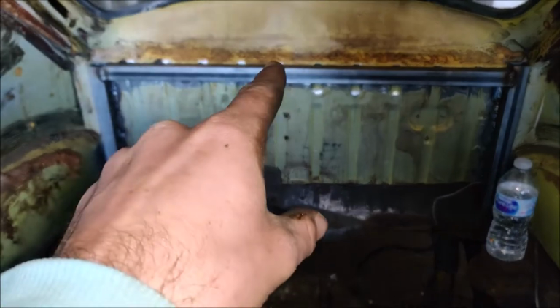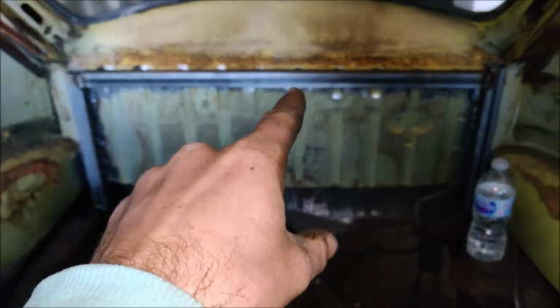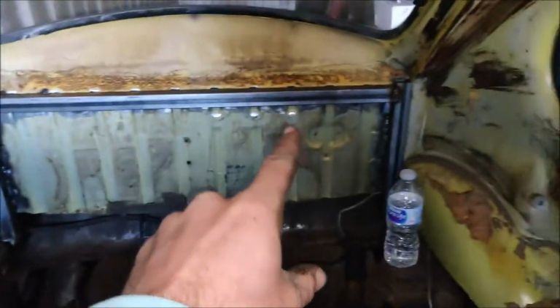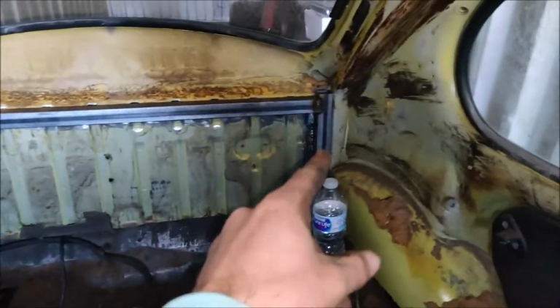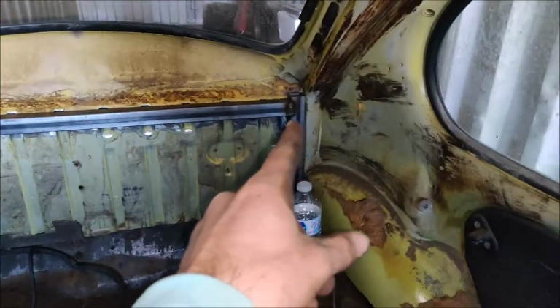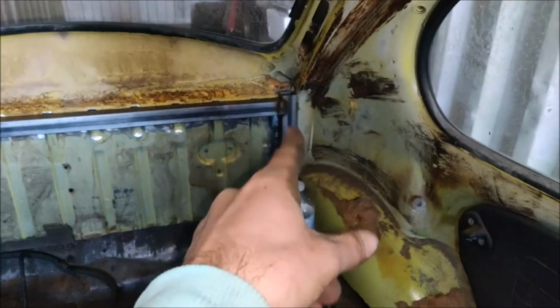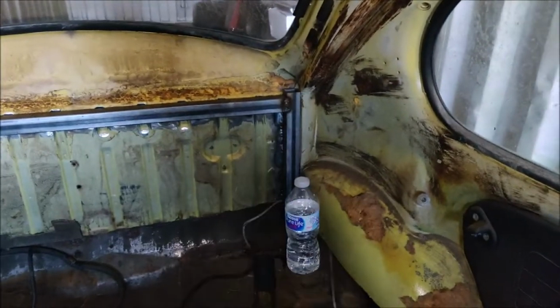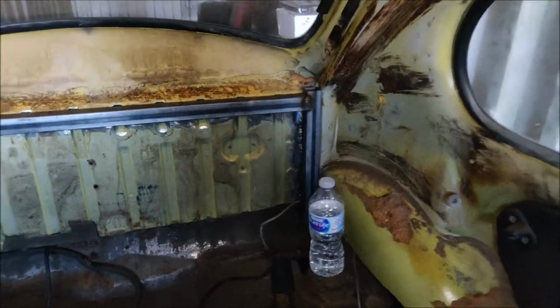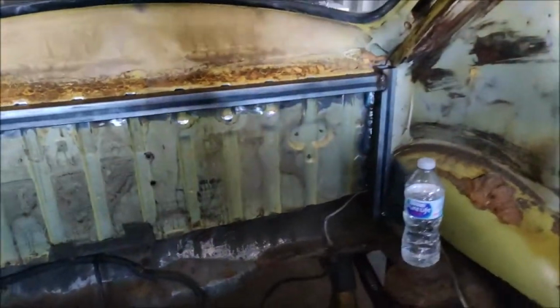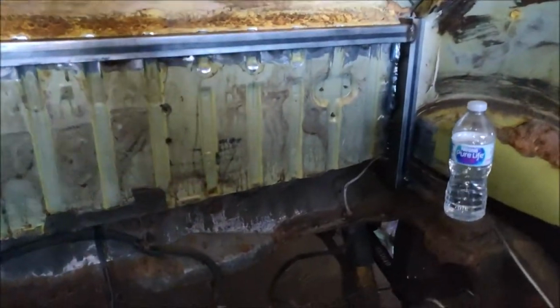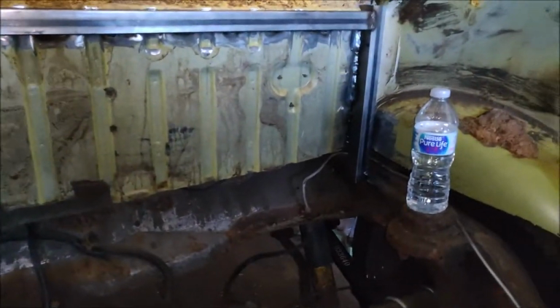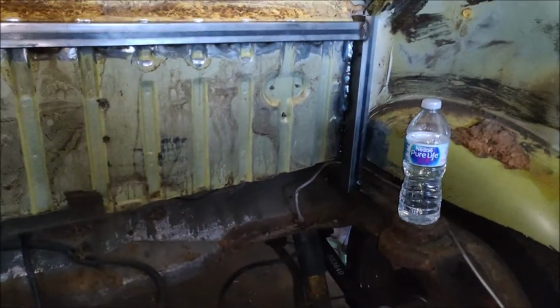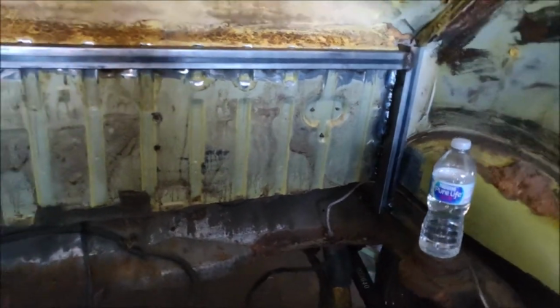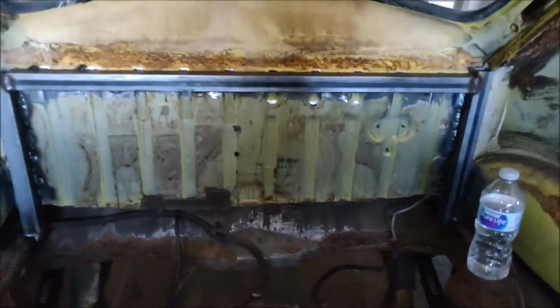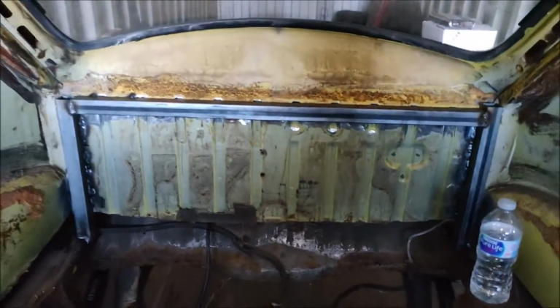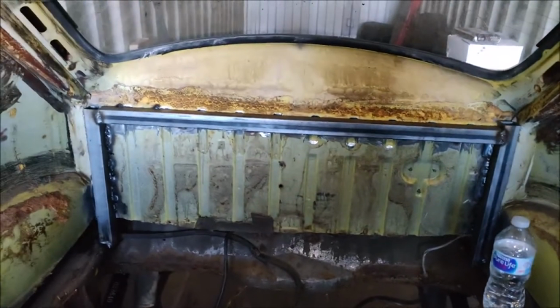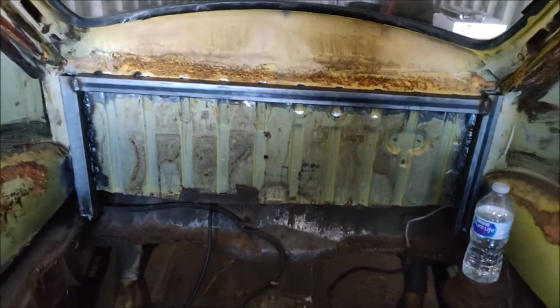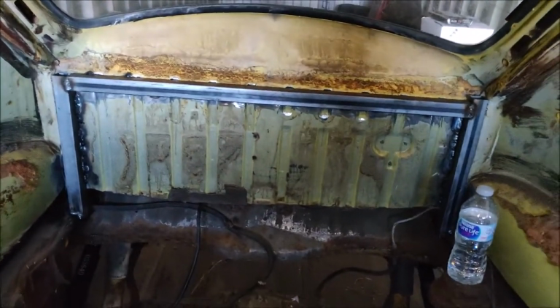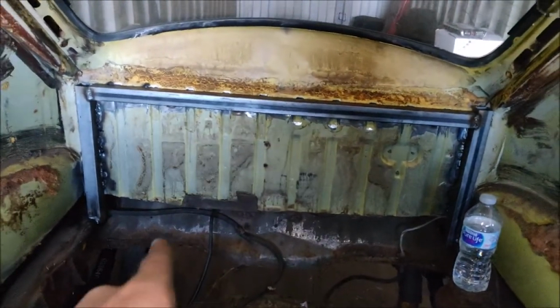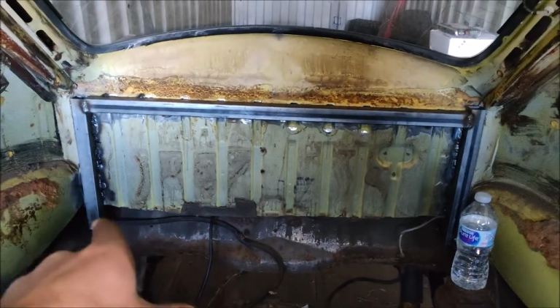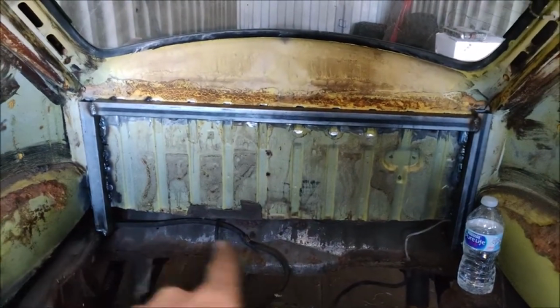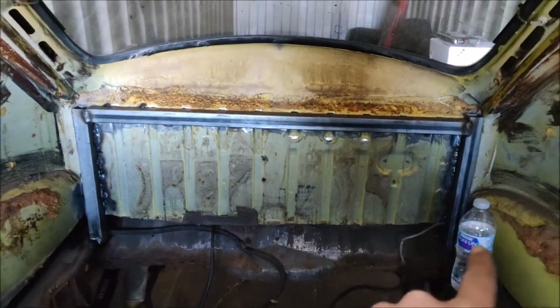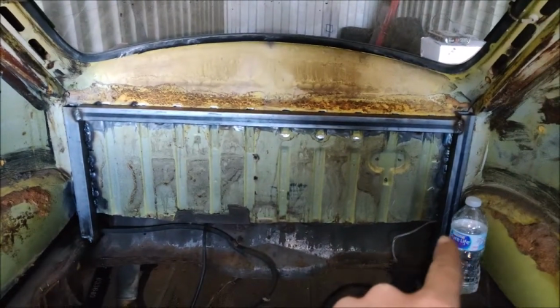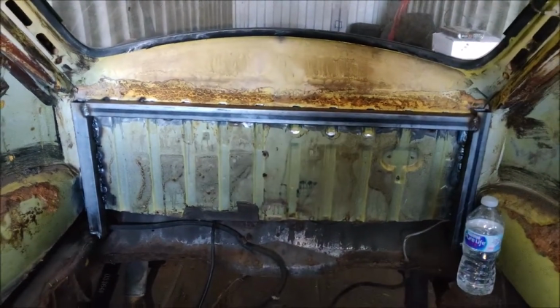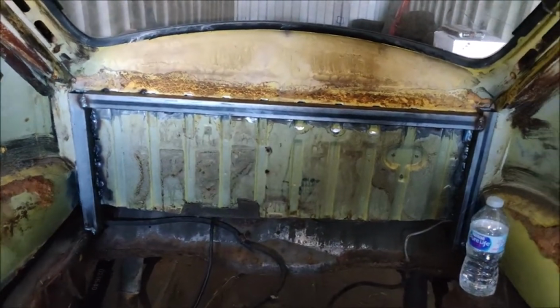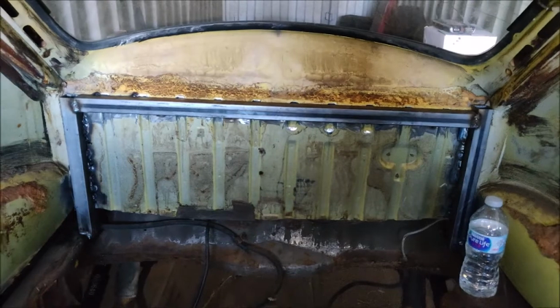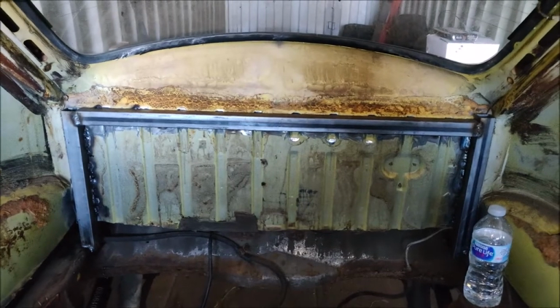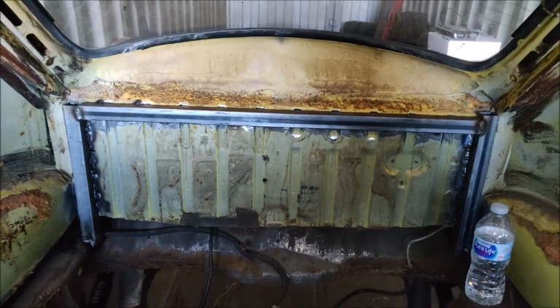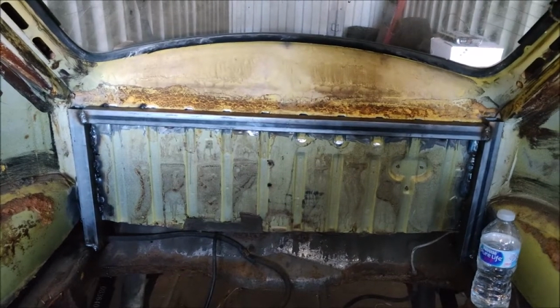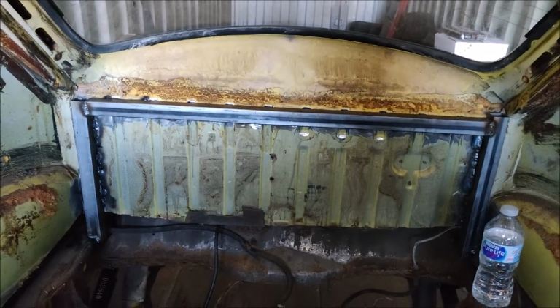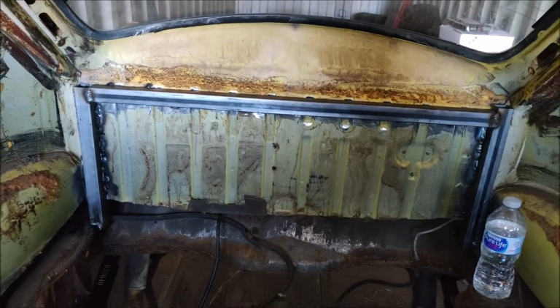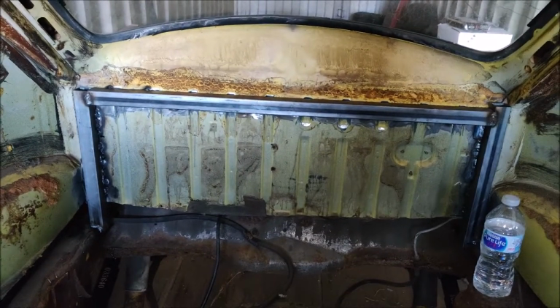I need to do a little more grinding on the top, and same thing on the other side — it's notched and slid over that side of the frame. I'm going to be putting a bottom support across, and yeah, that should be my rear body mount.